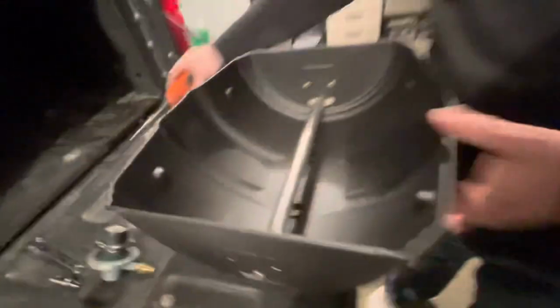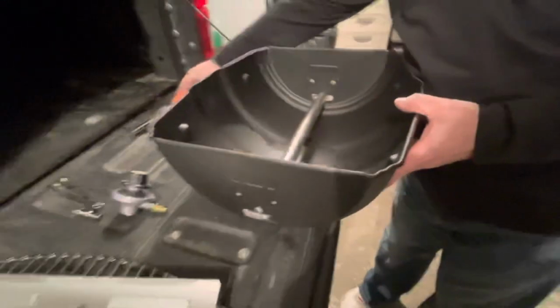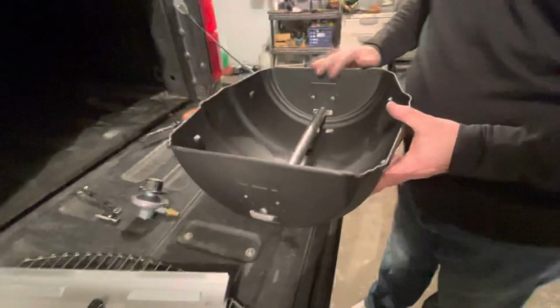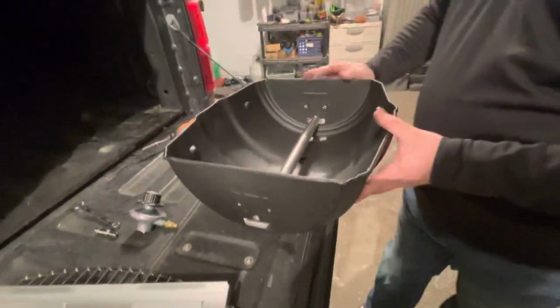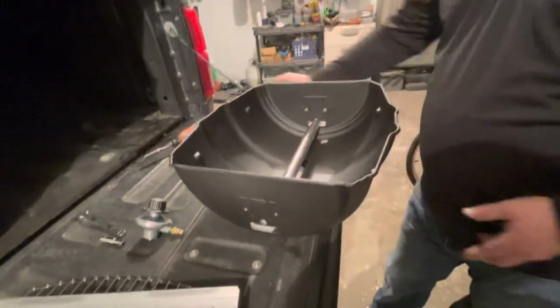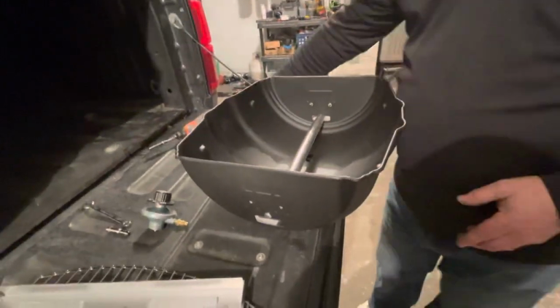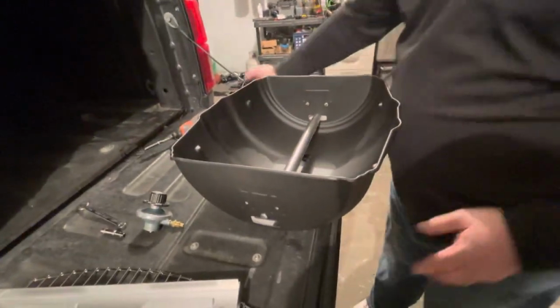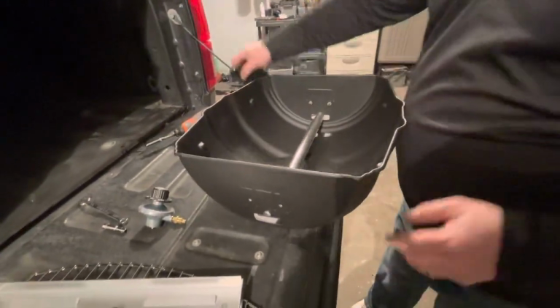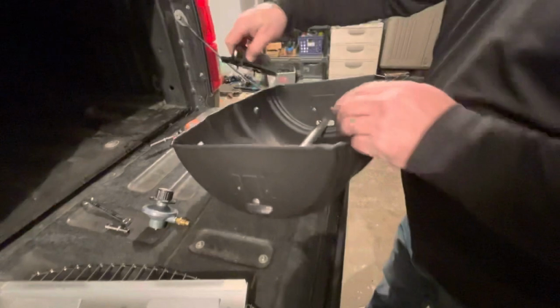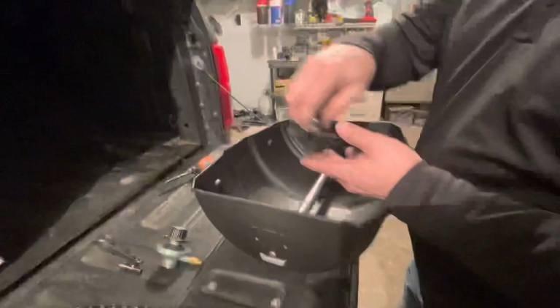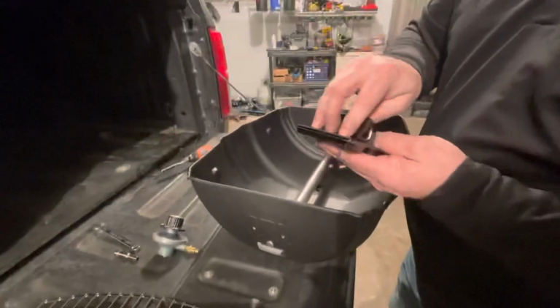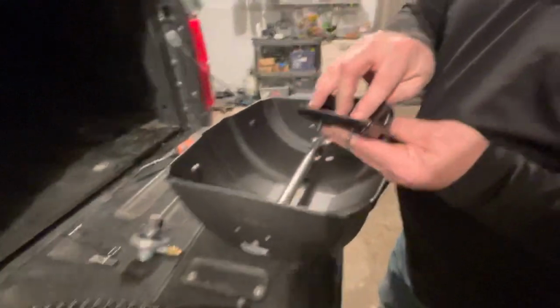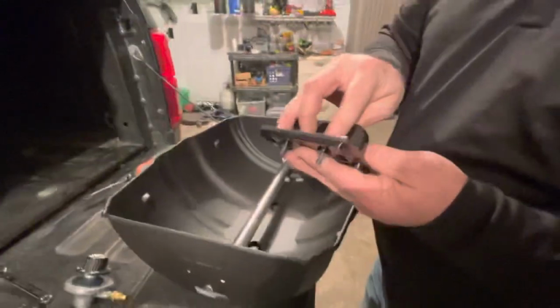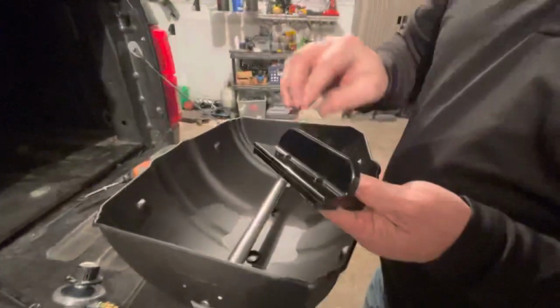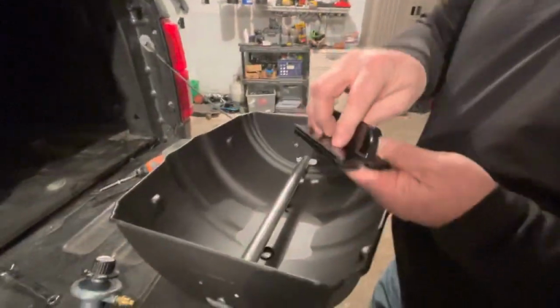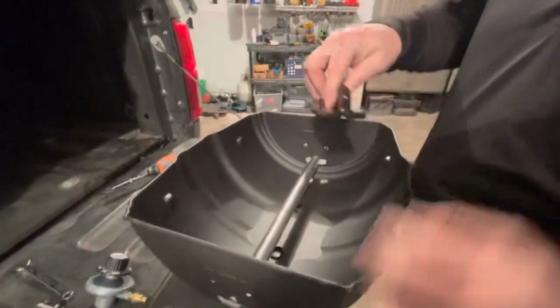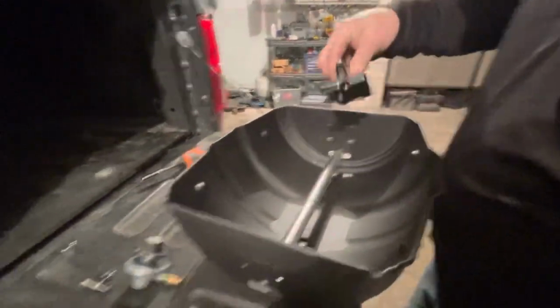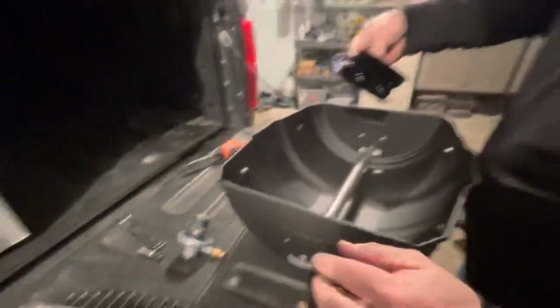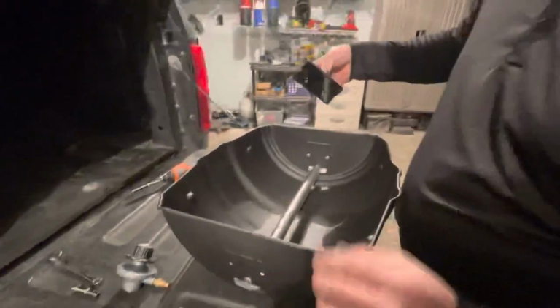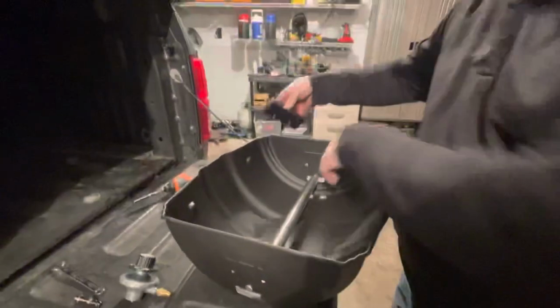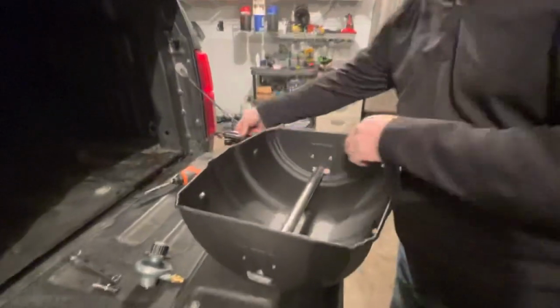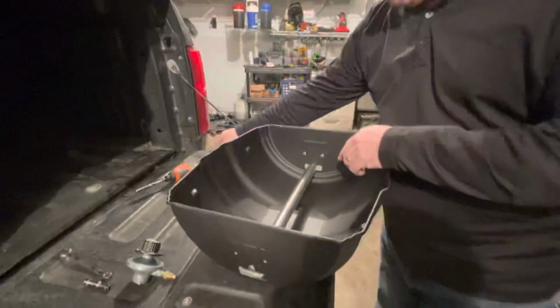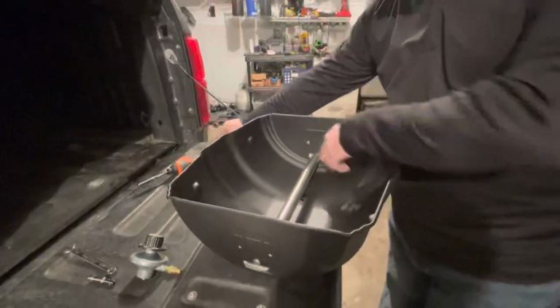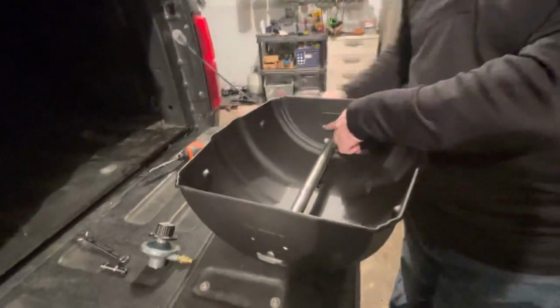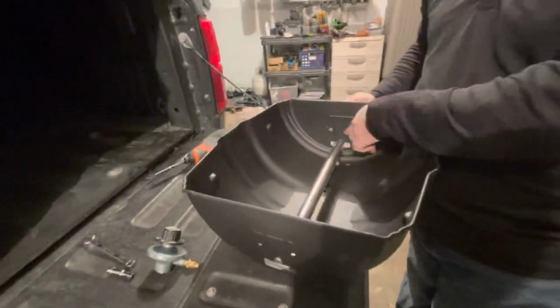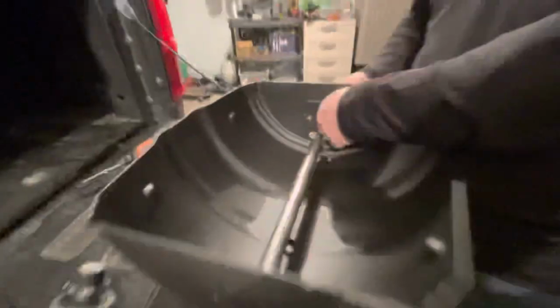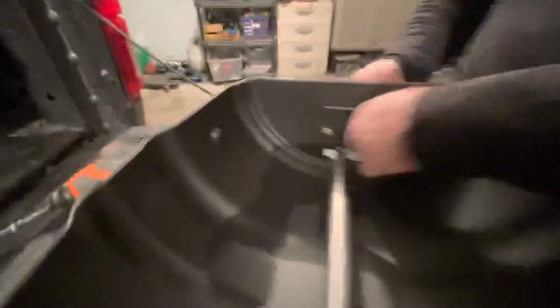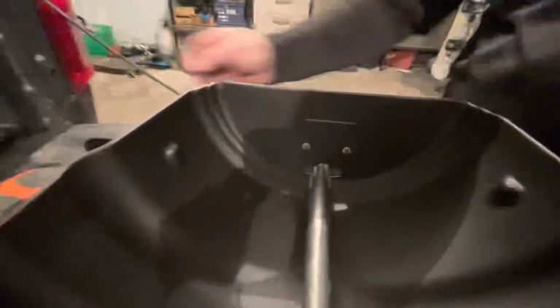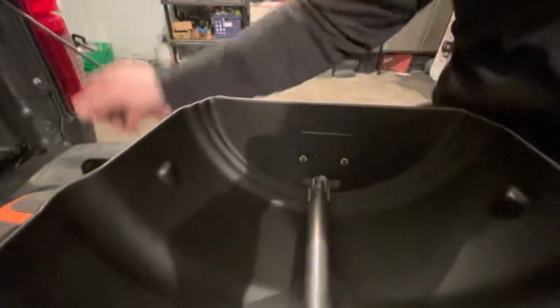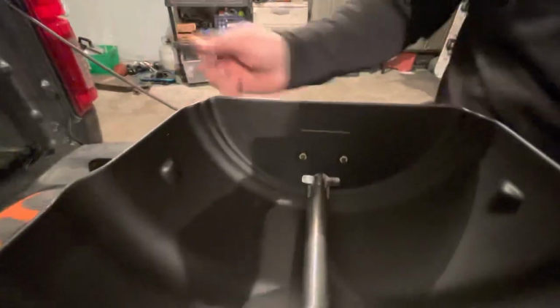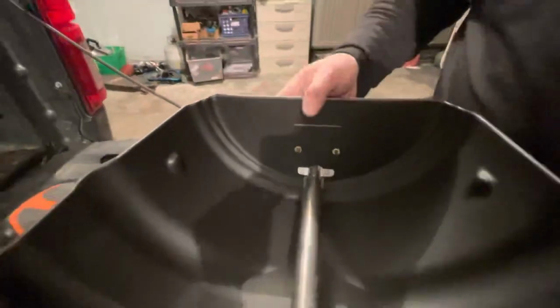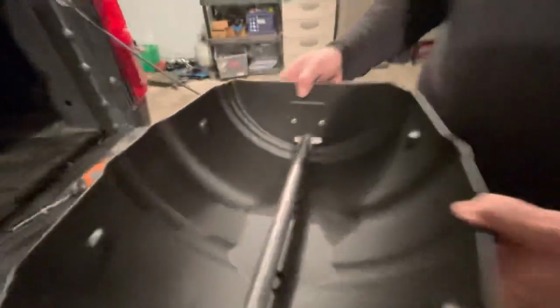I already put the one handle on the other side using the bolts in the assembly instructions — these are carriage bolts. Go ahead and put those on. You'll notice that they're extra long; we'll show you what that is for in a second.